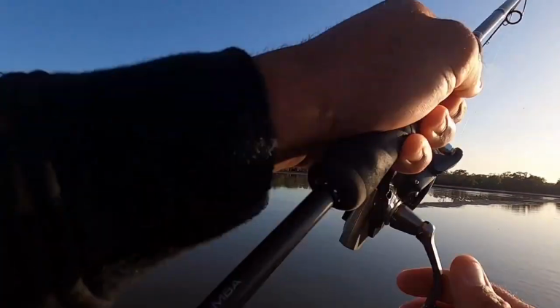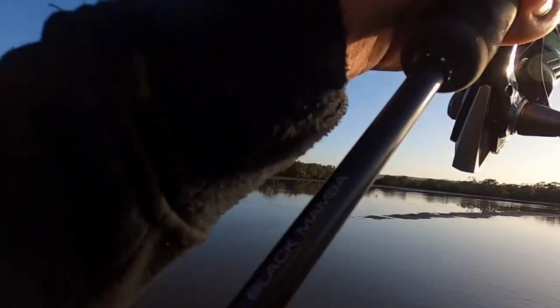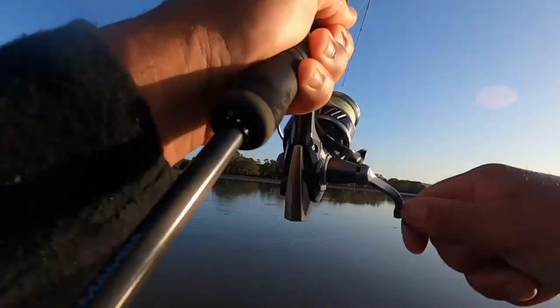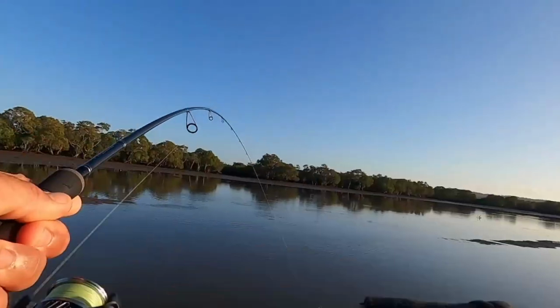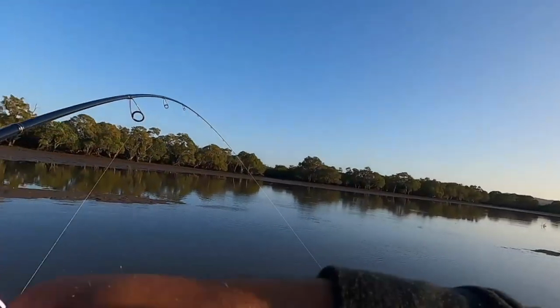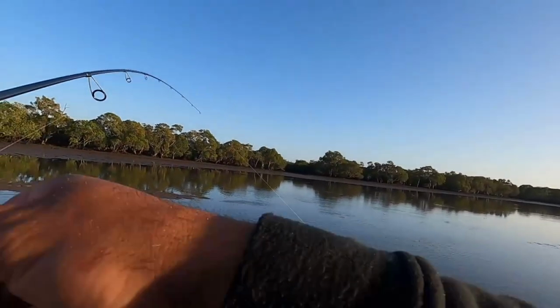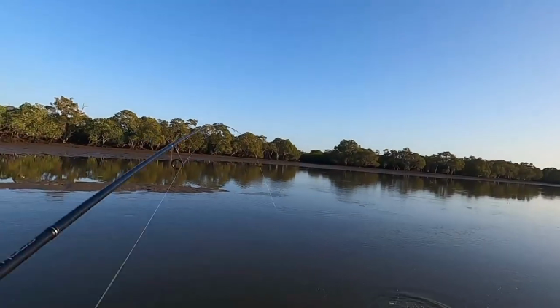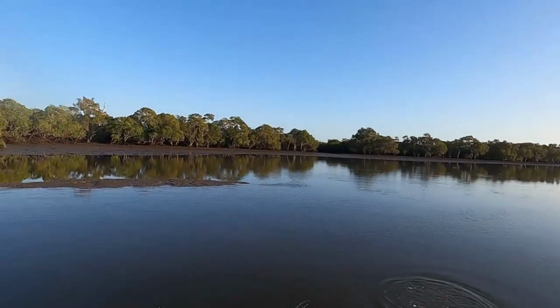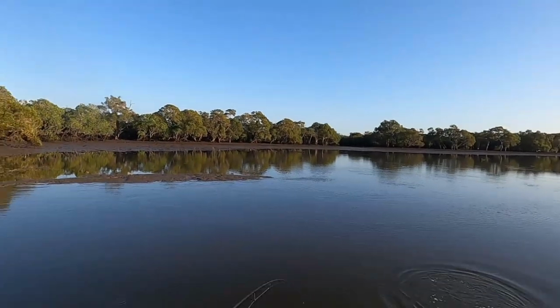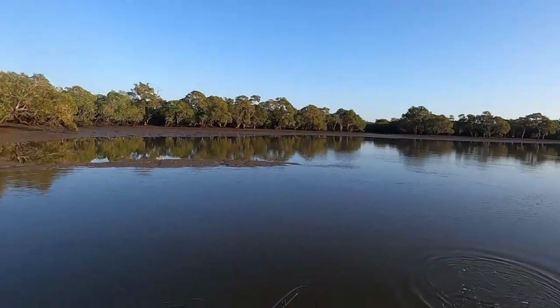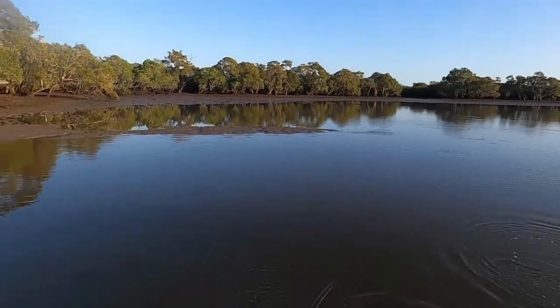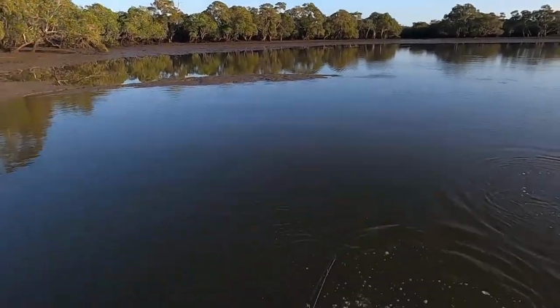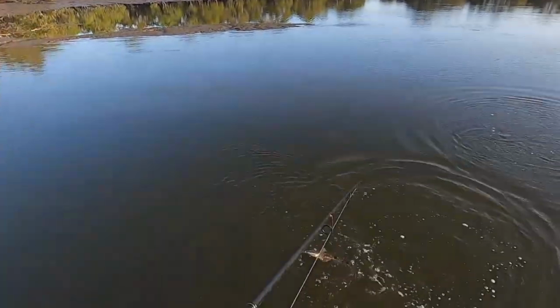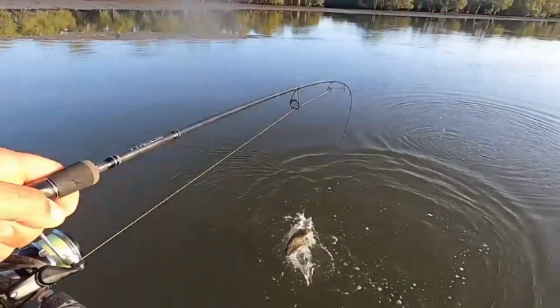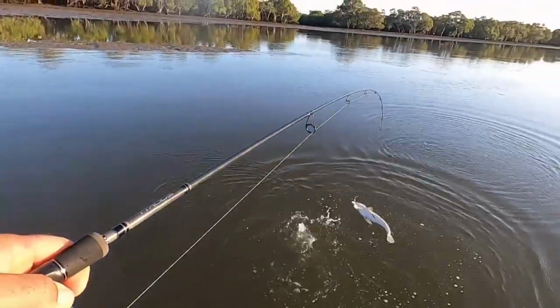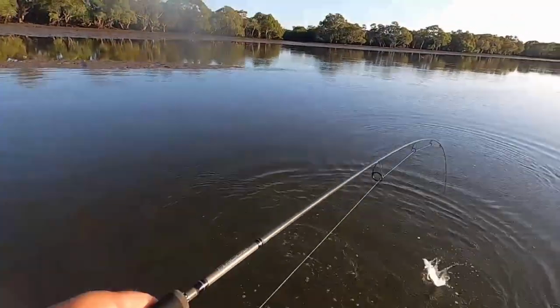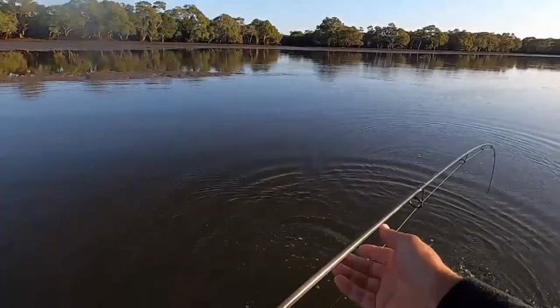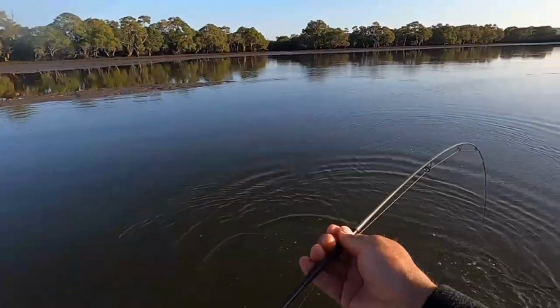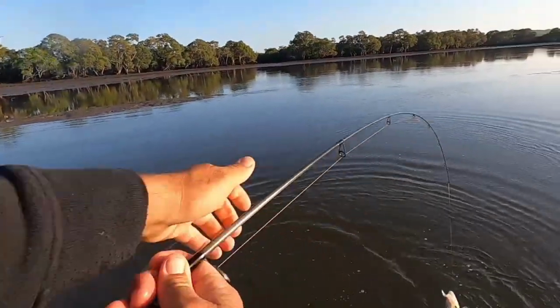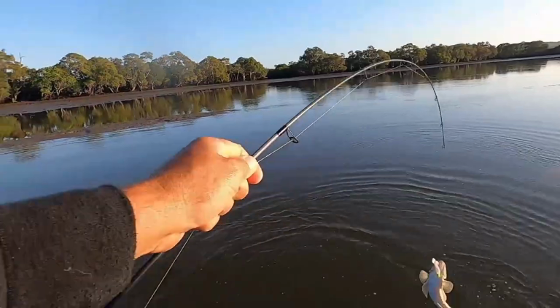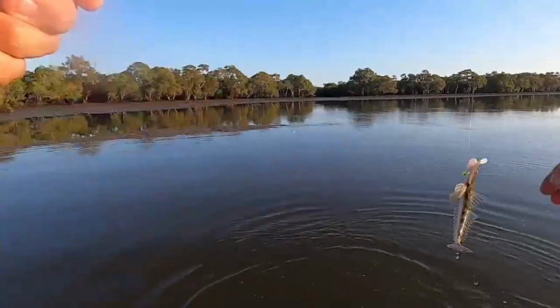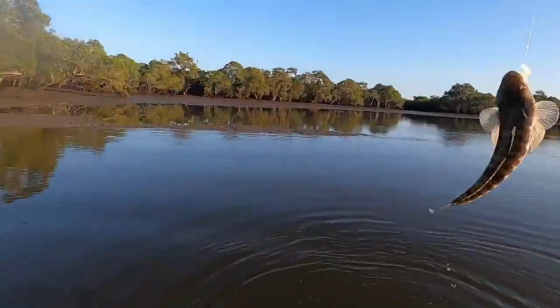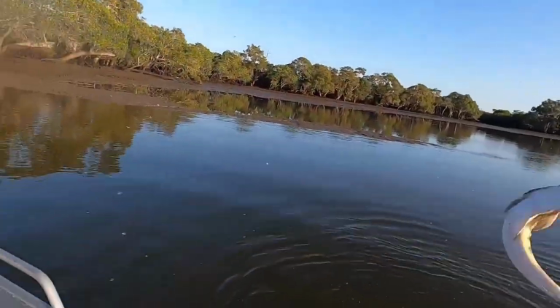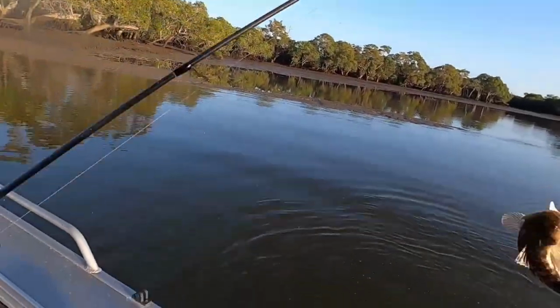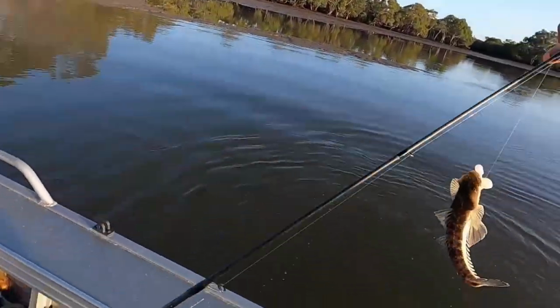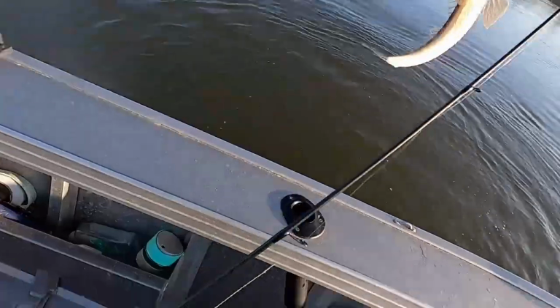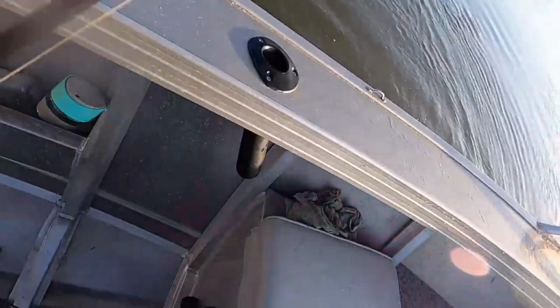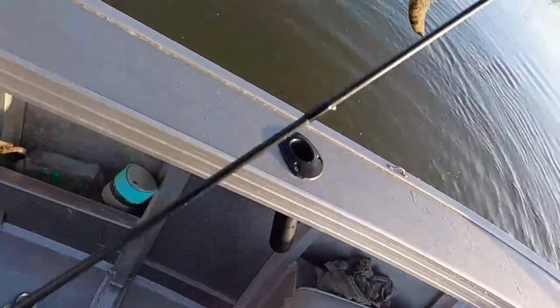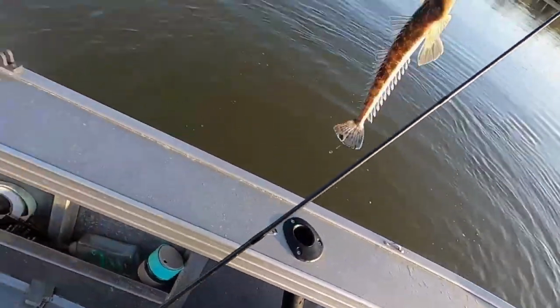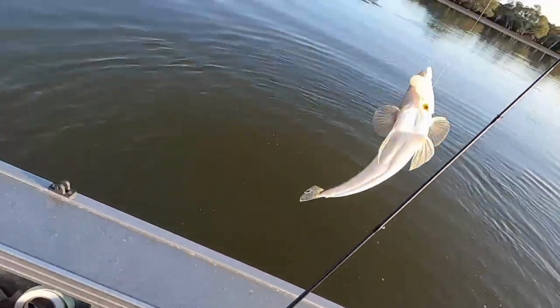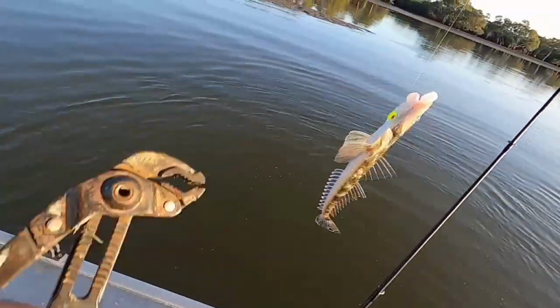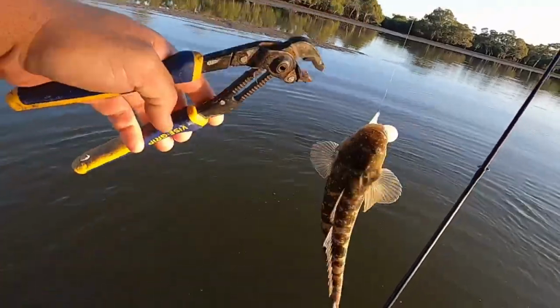There we go — just a baby. I knew there was some there, I could see them, just working the surface, but I was hoping for something a little bit bigger than that.